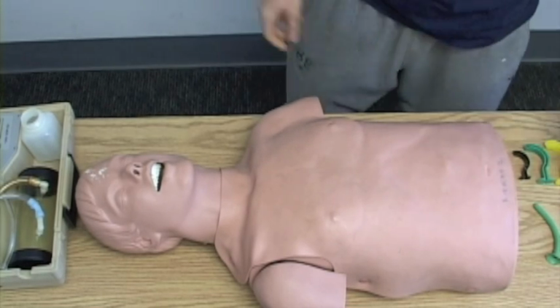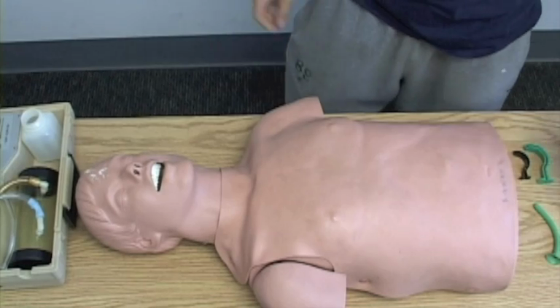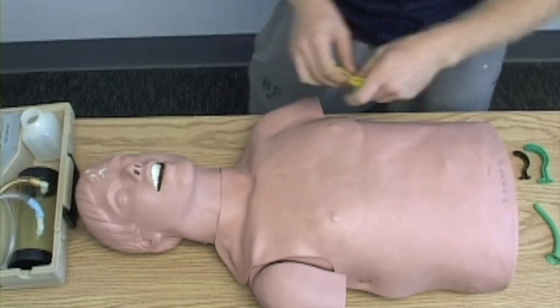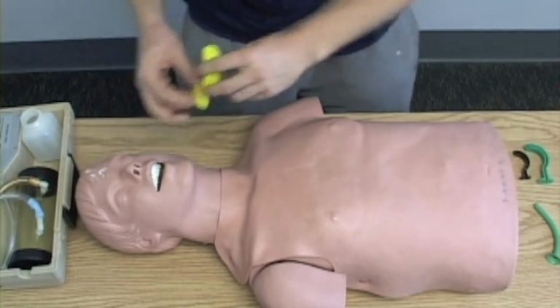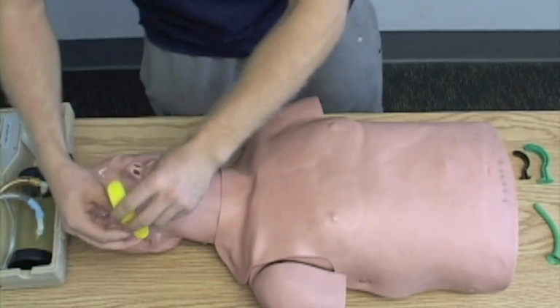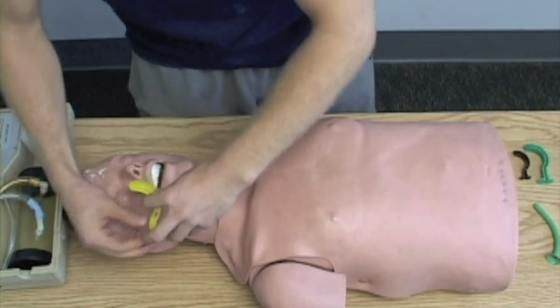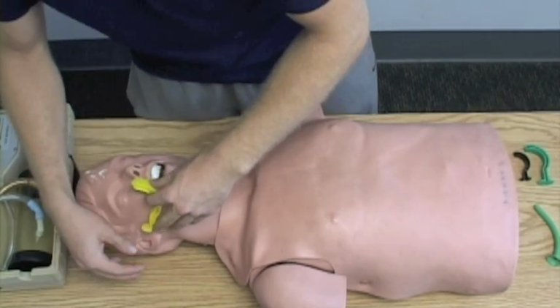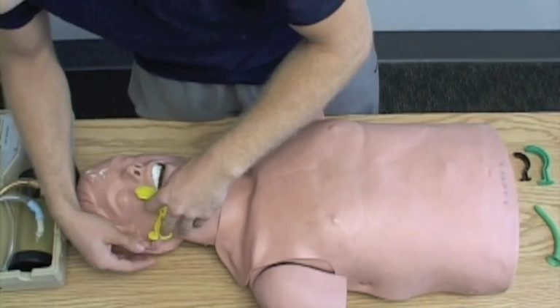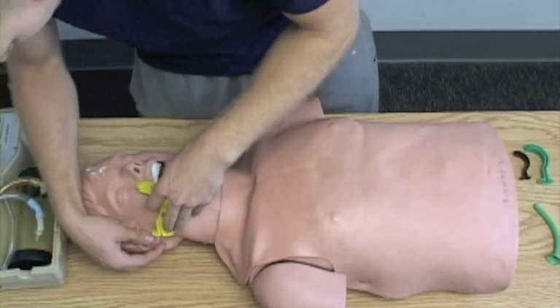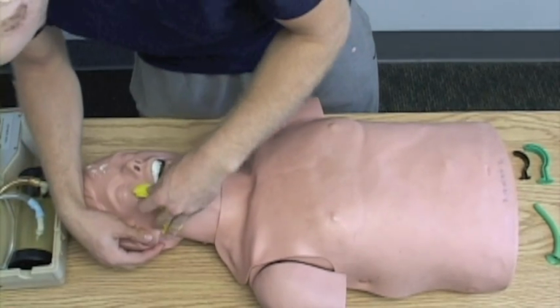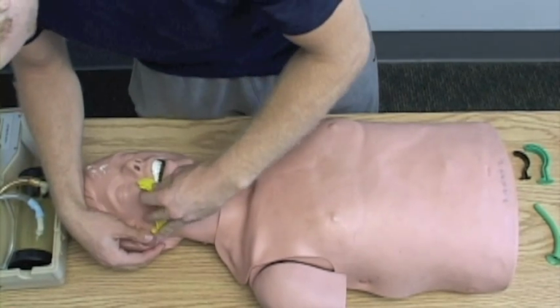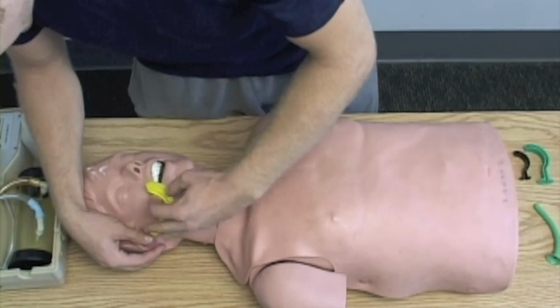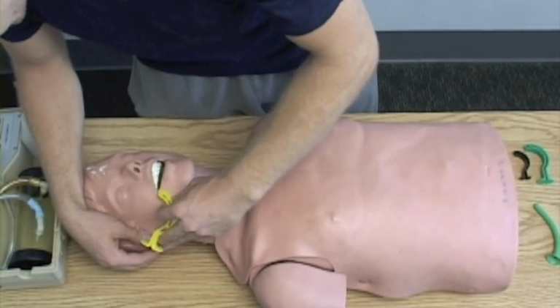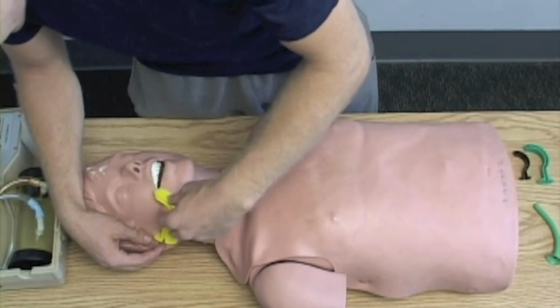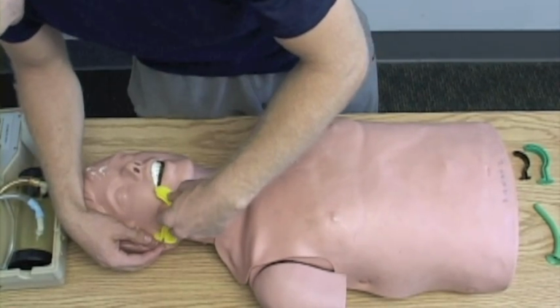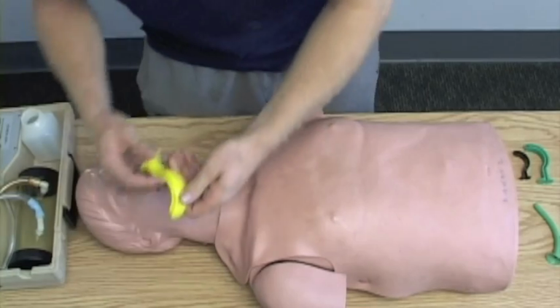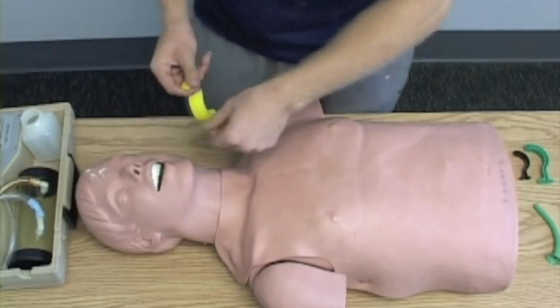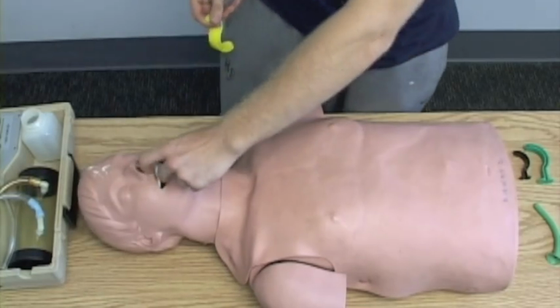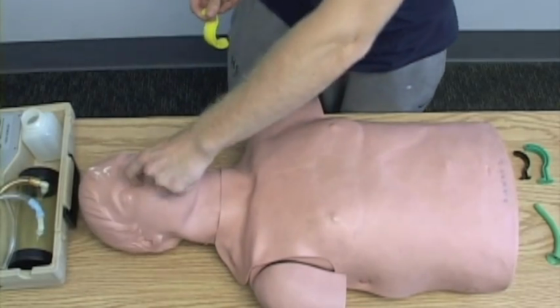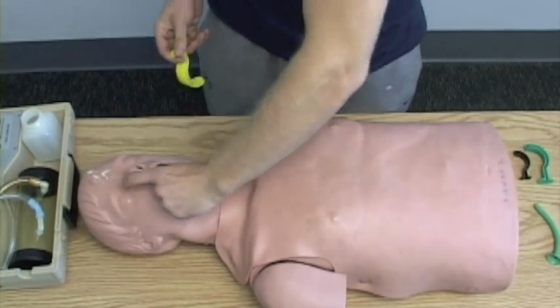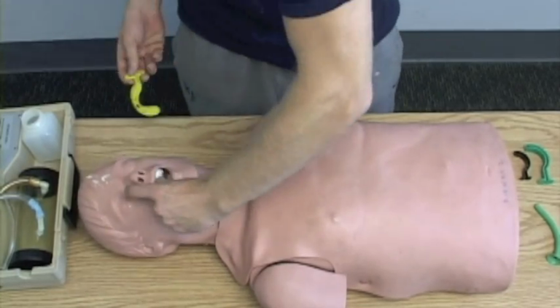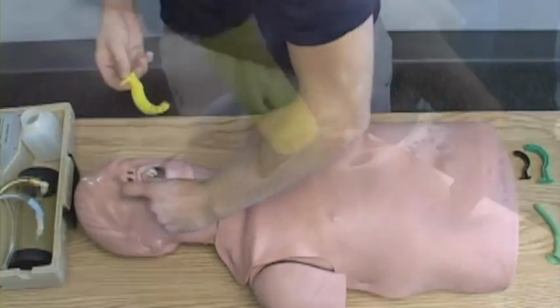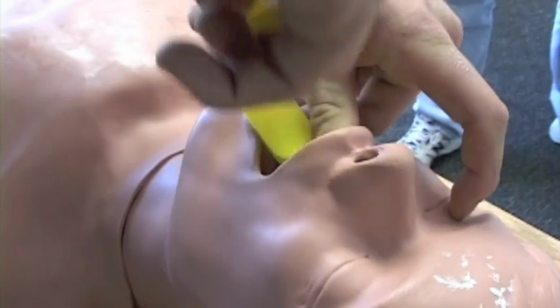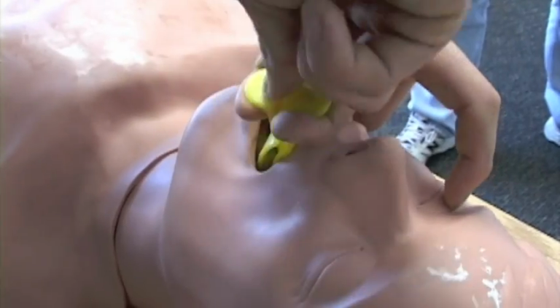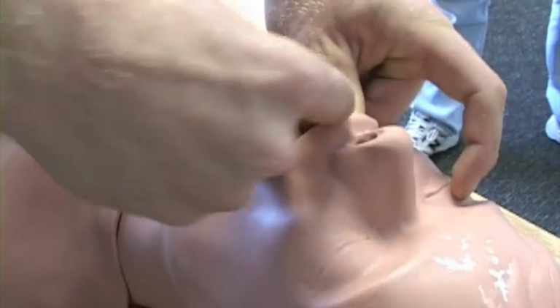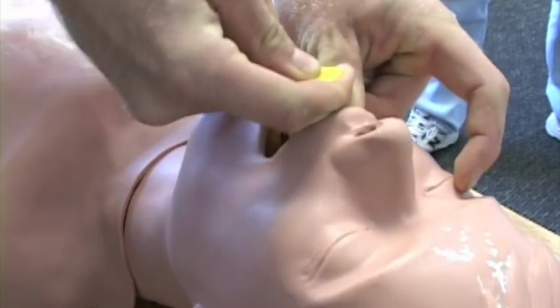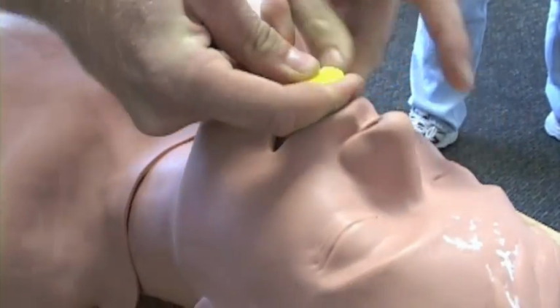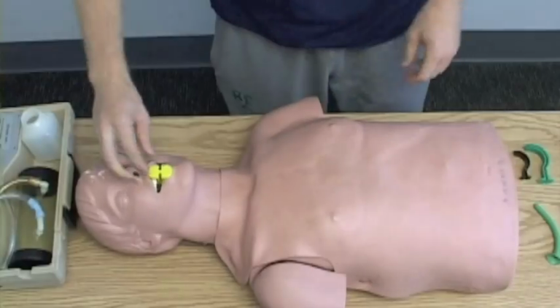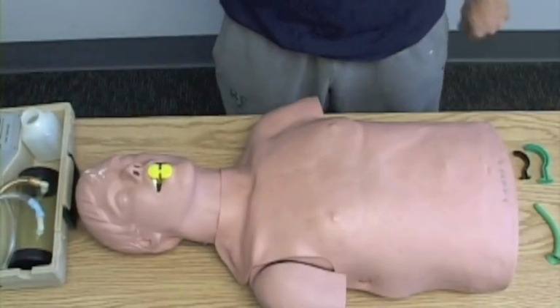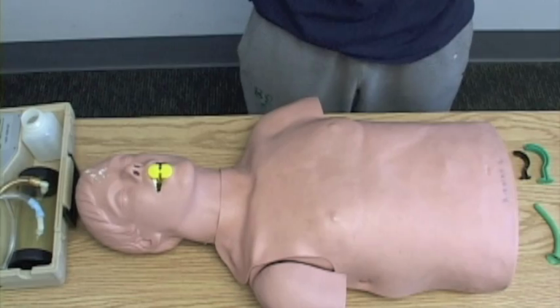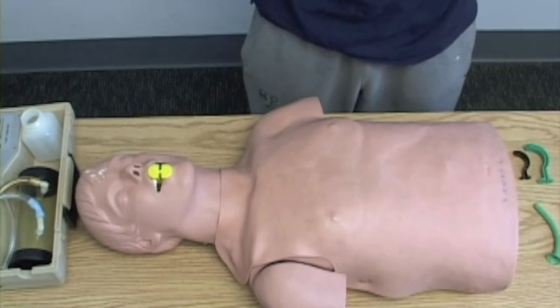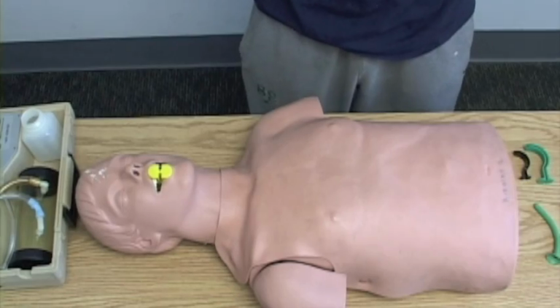I'm going to measure my OPA from the ear to the mouth. I'm going to open up using the cross thumb technique and insert it backwards and turn it 180 degrees. The patient's gagging — the patient has become conscious.